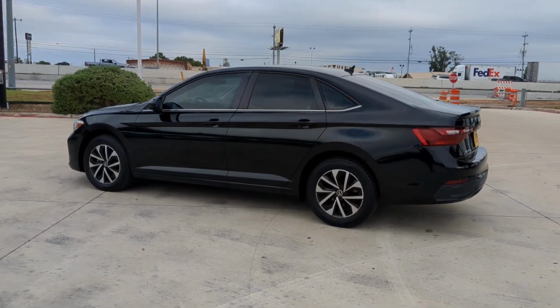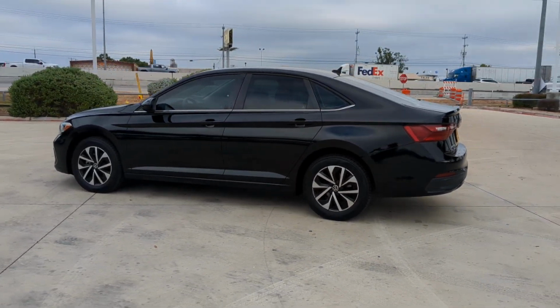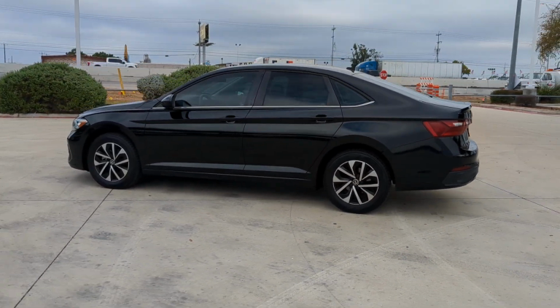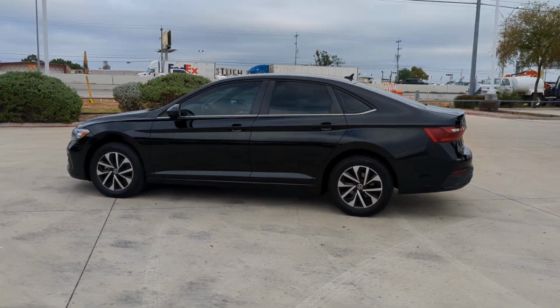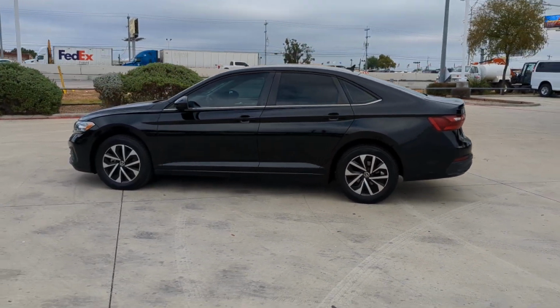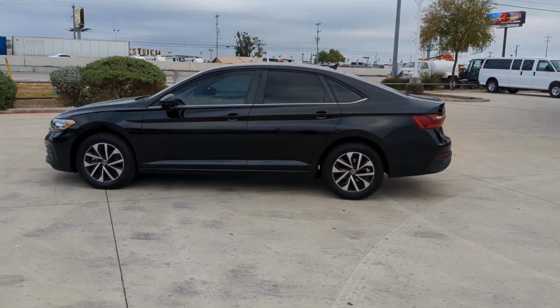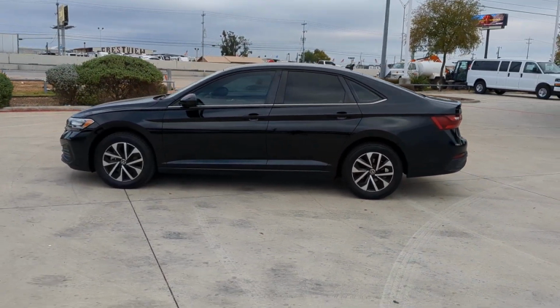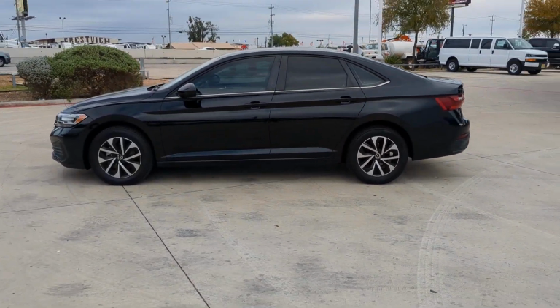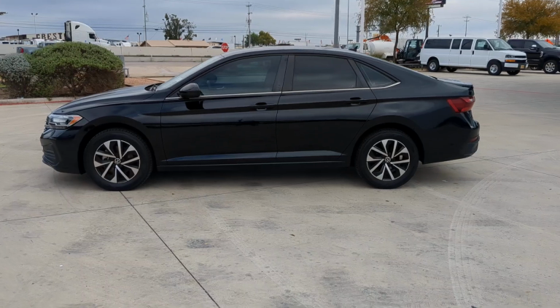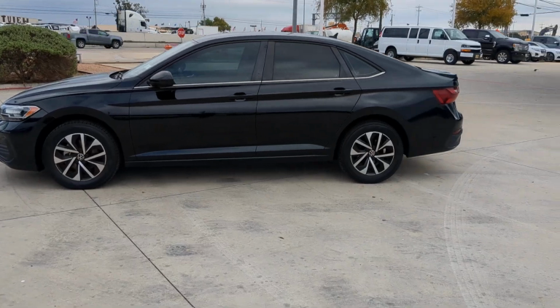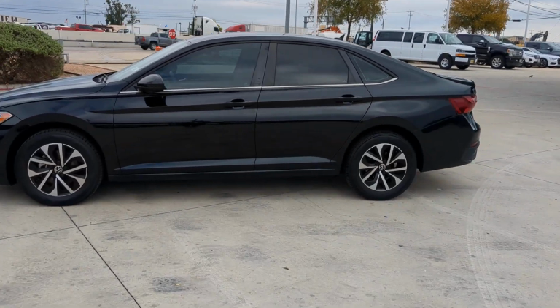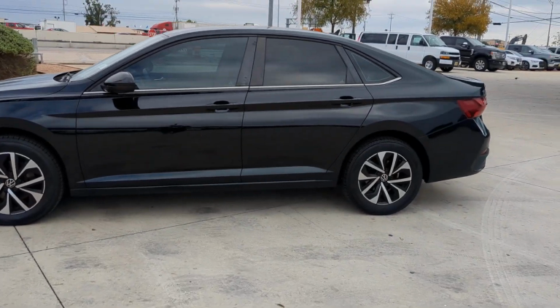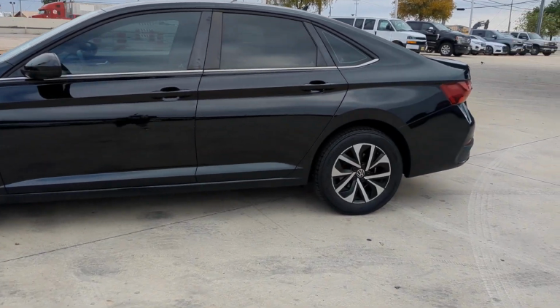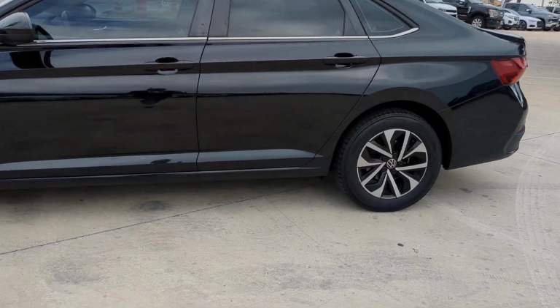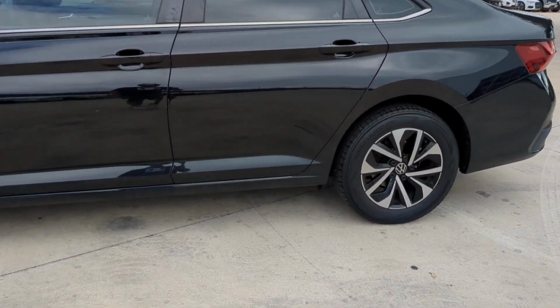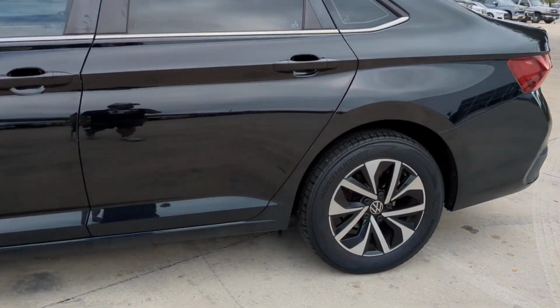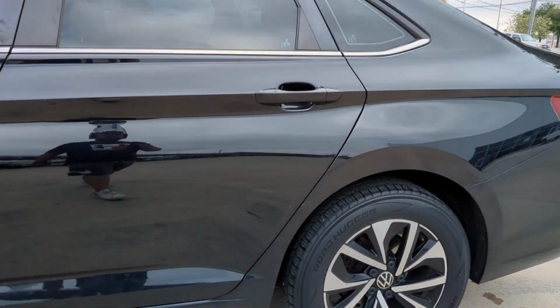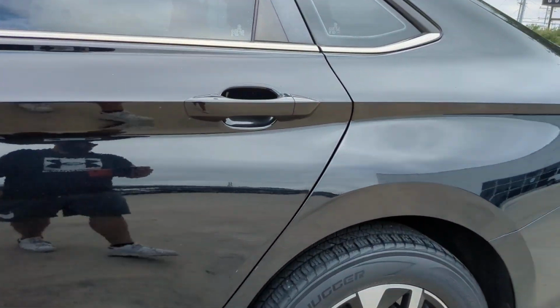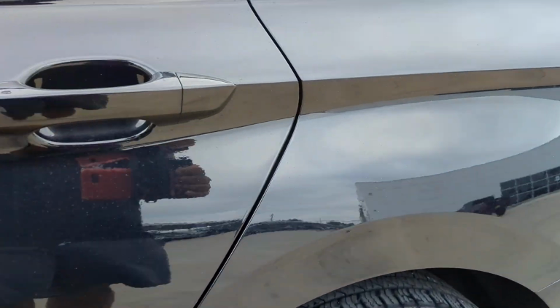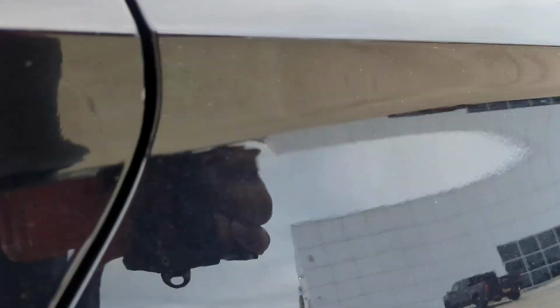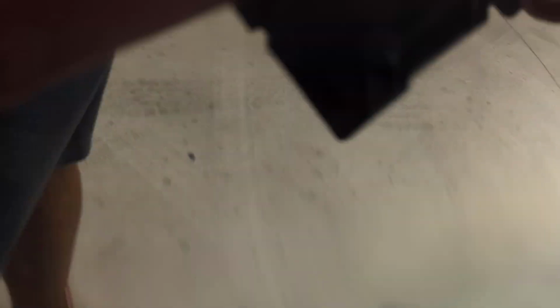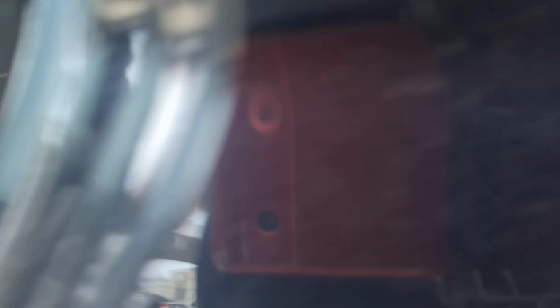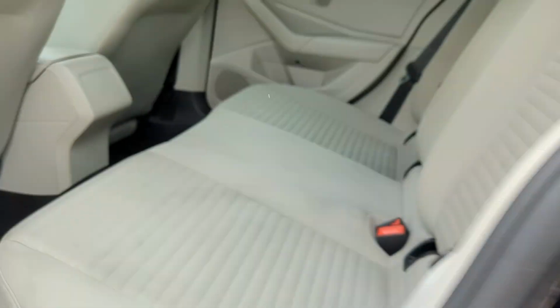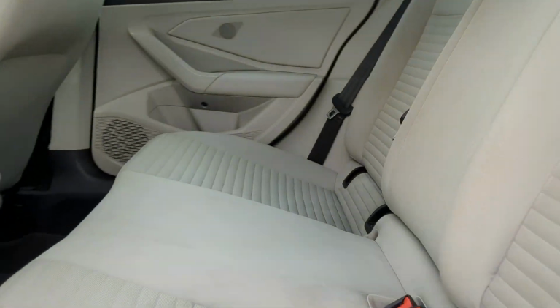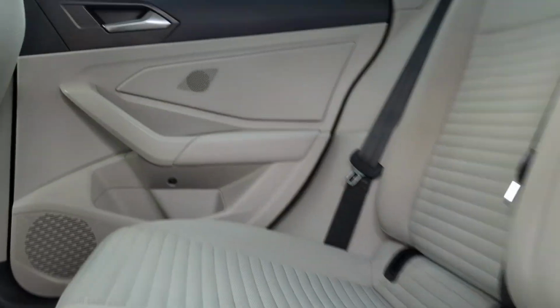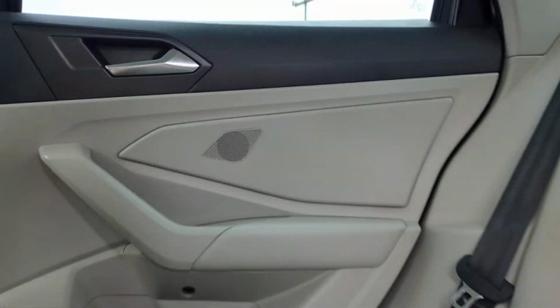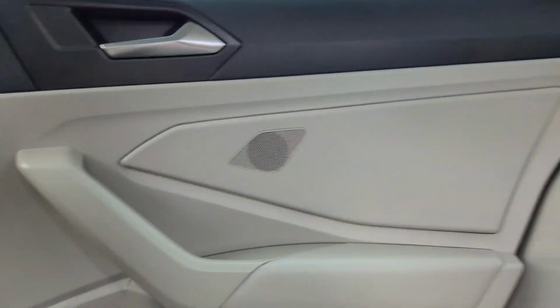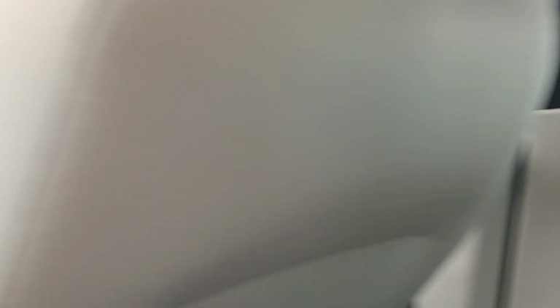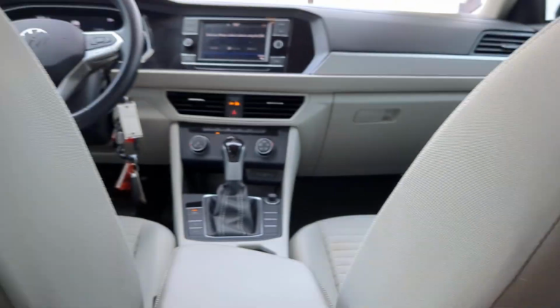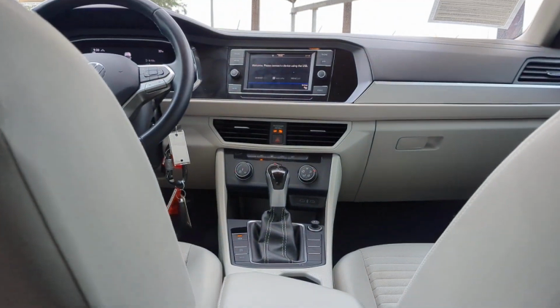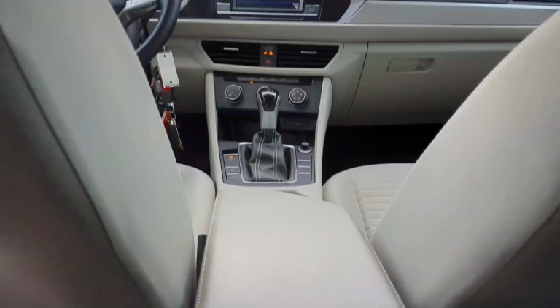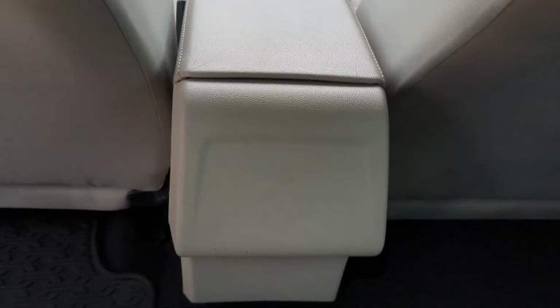Pre-collision system, keyless entry, backup camera, heated mirrors, steering wheel audio controls, Wi-Fi hotspot, Bluetooth connection, blind spot monitor, aluminum wheels, stability control.